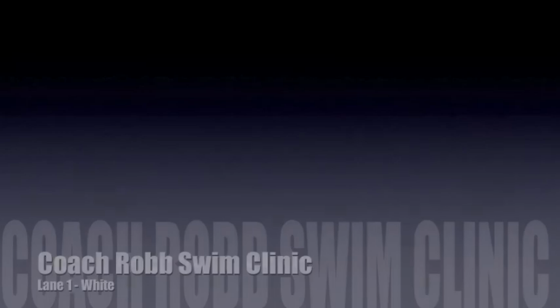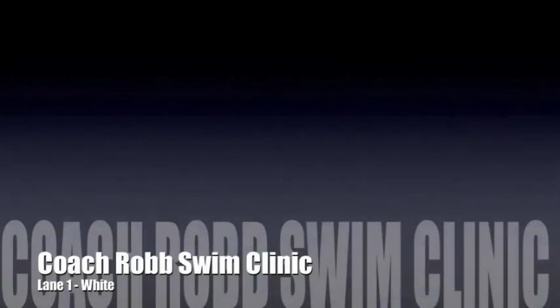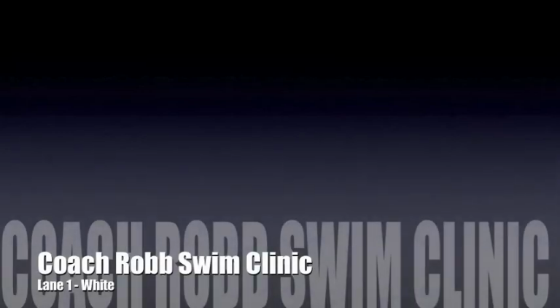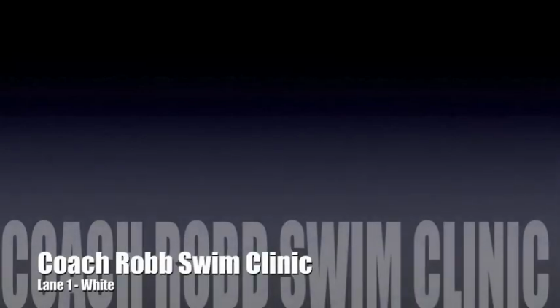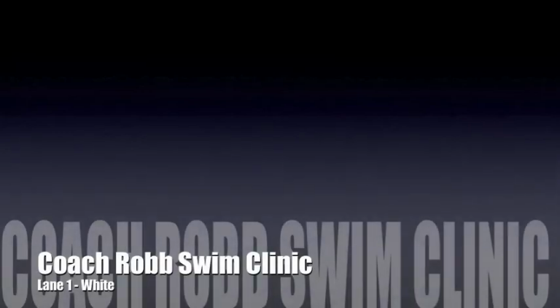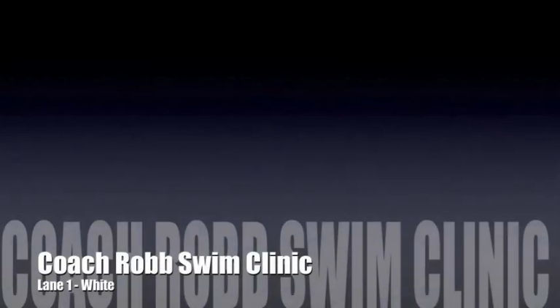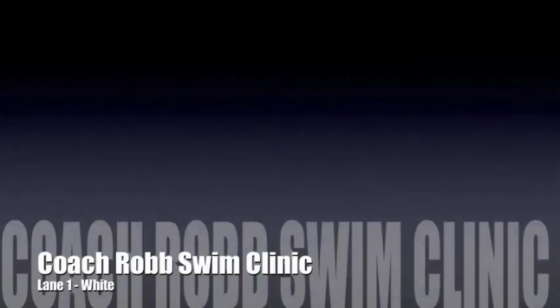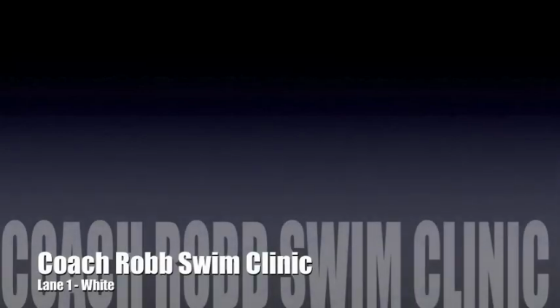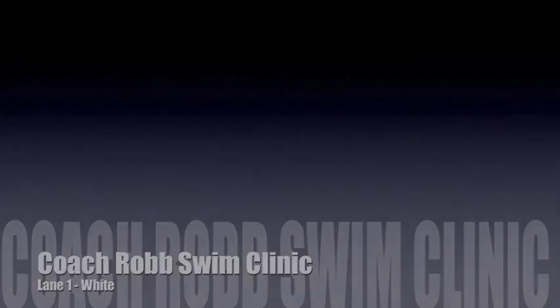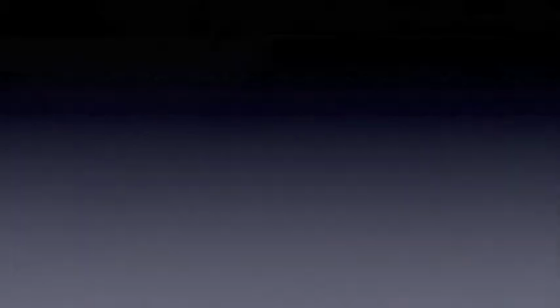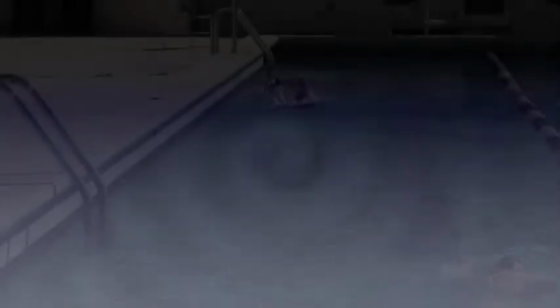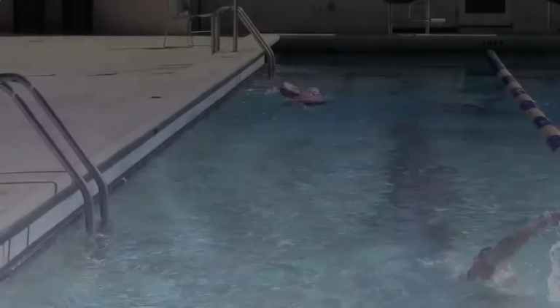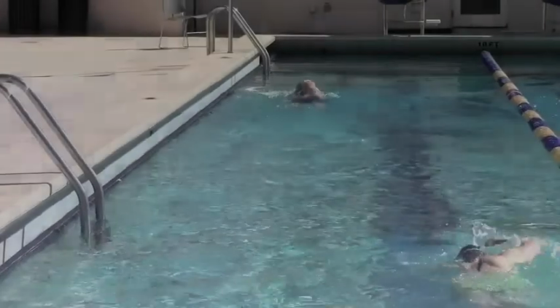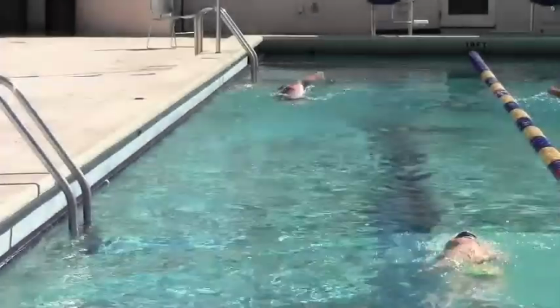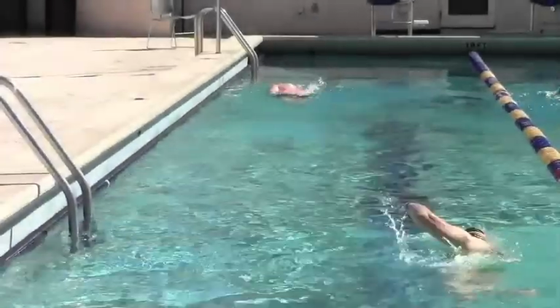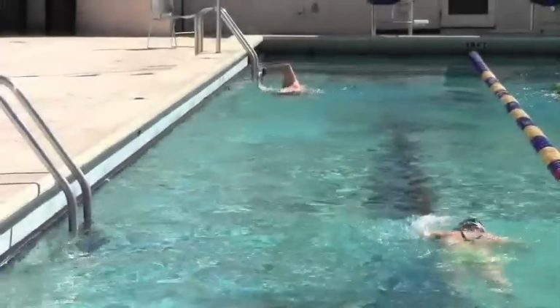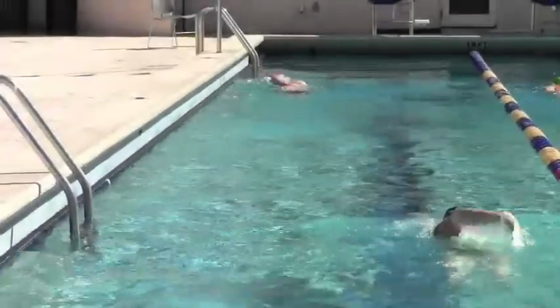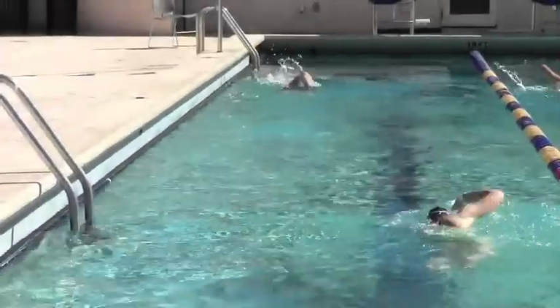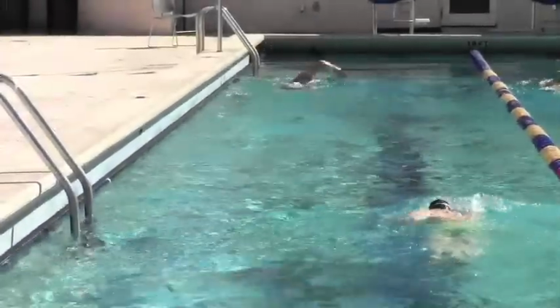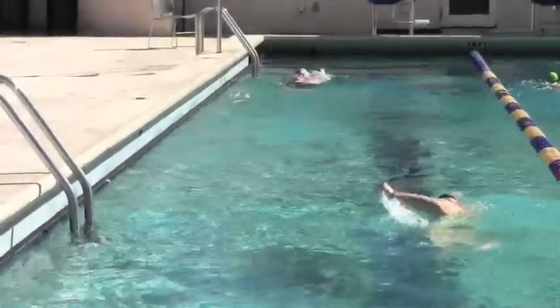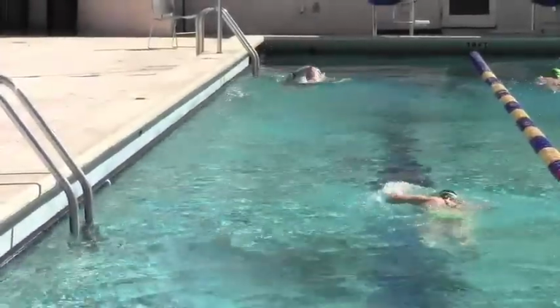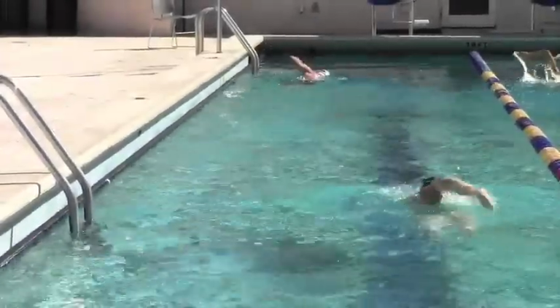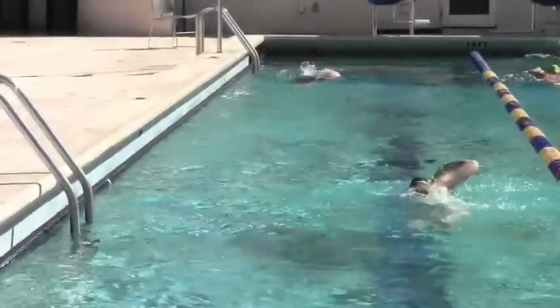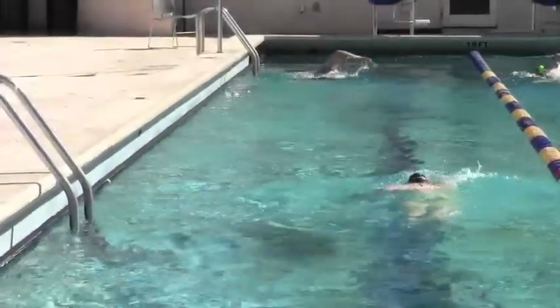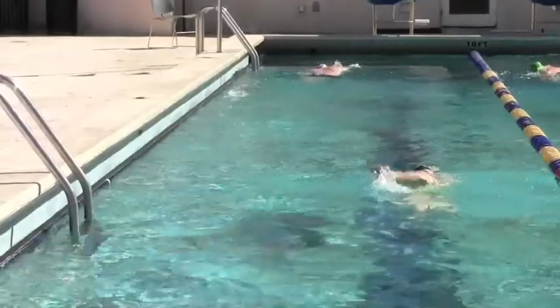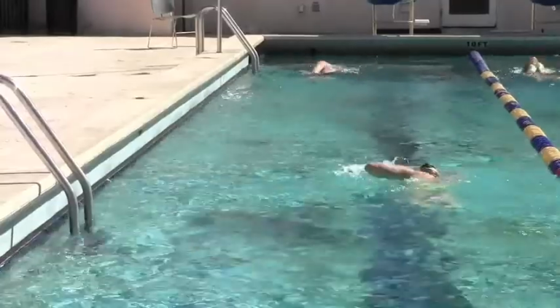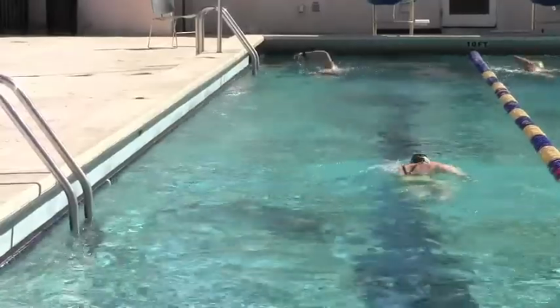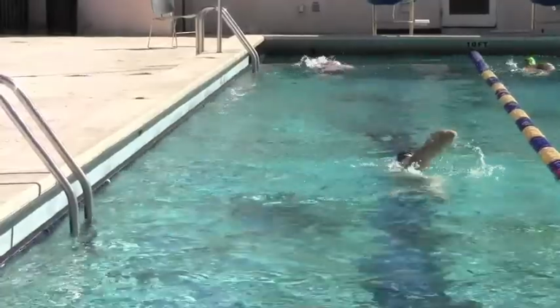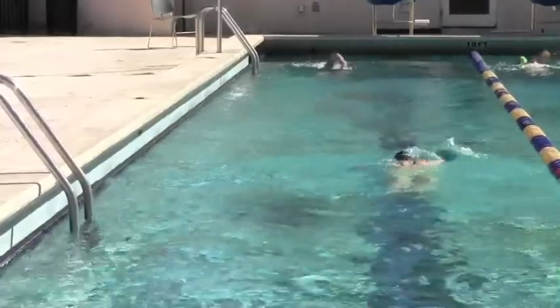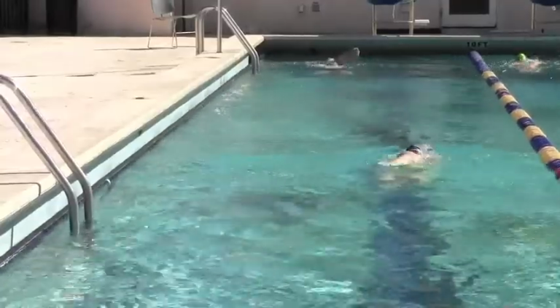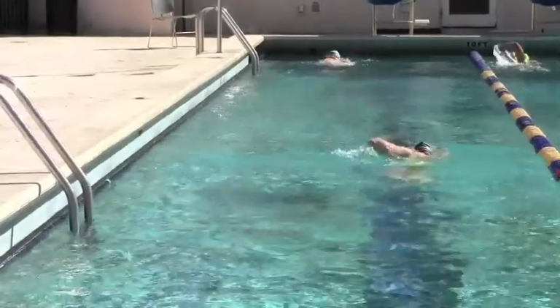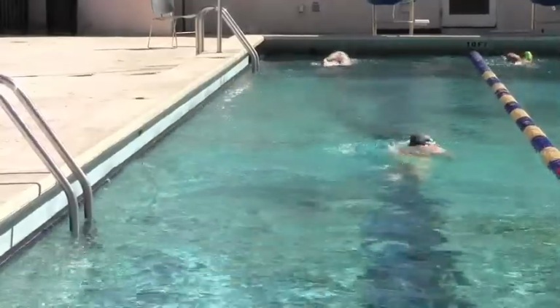Let's take a look at your swim during the warm-up. The first thing I want you to notice is your hand never stays out in front of you. This is what I was illustrating to you on the deck — as soon as your hand enters the water, you're pushing straight down.